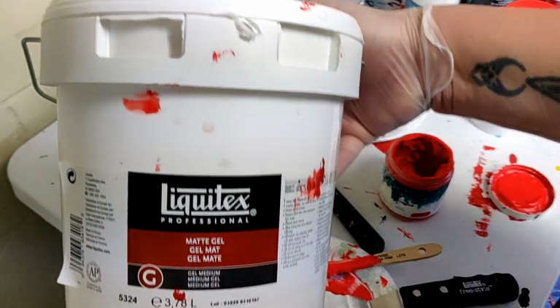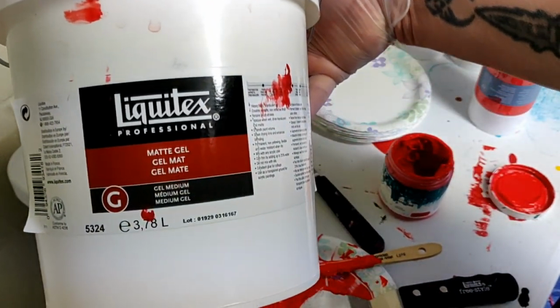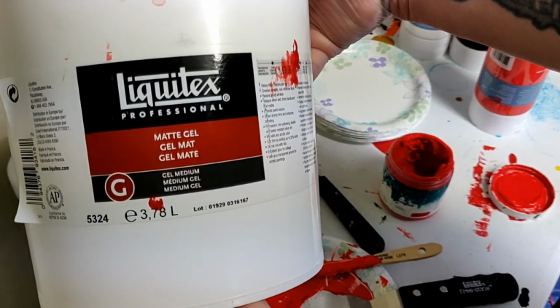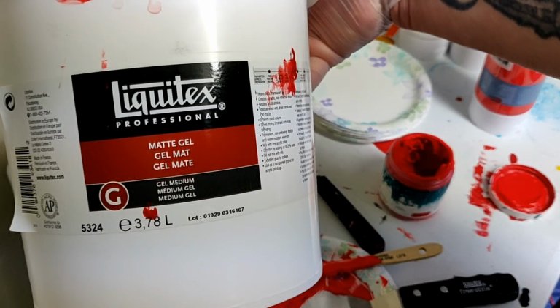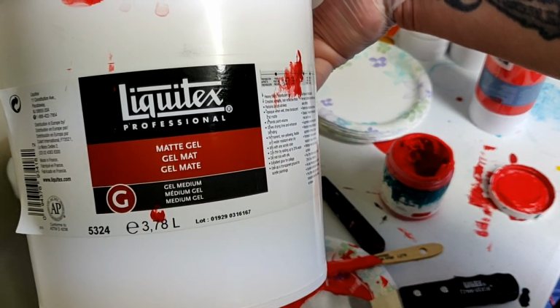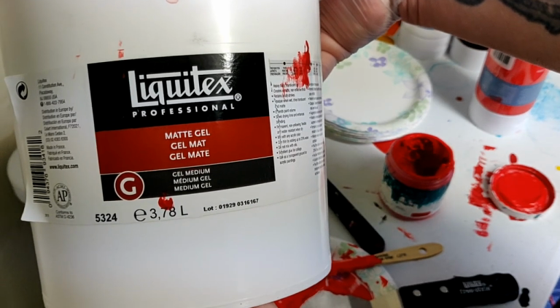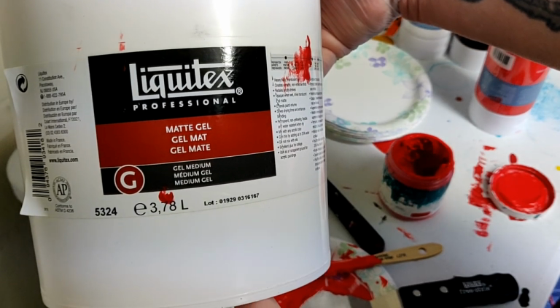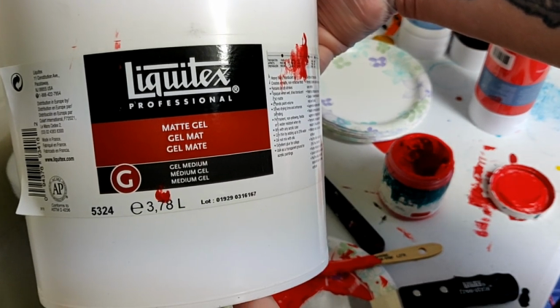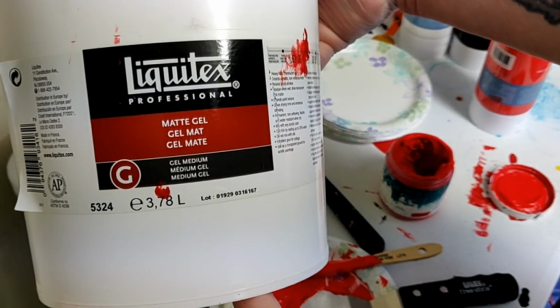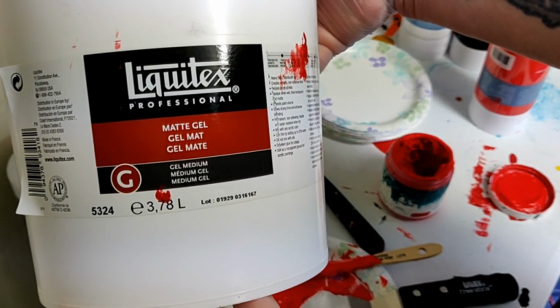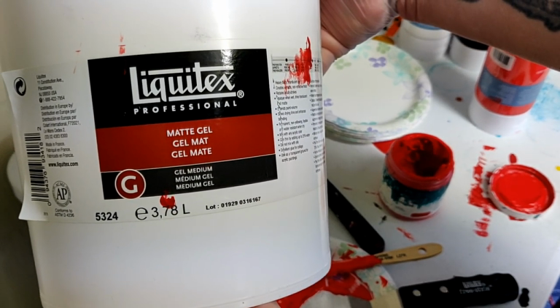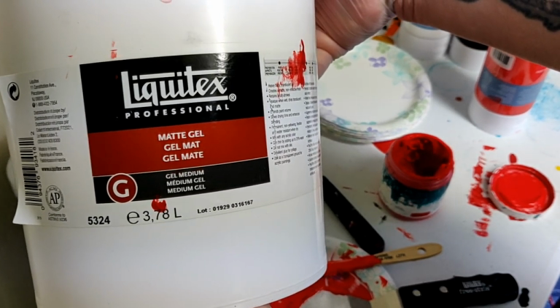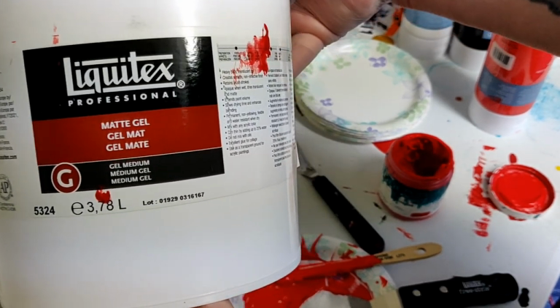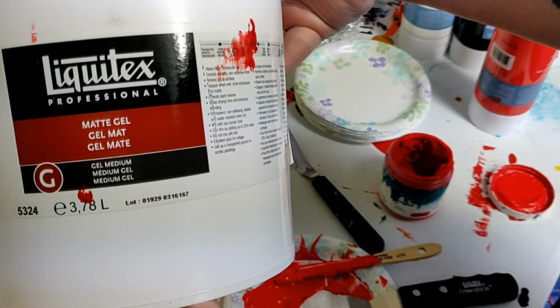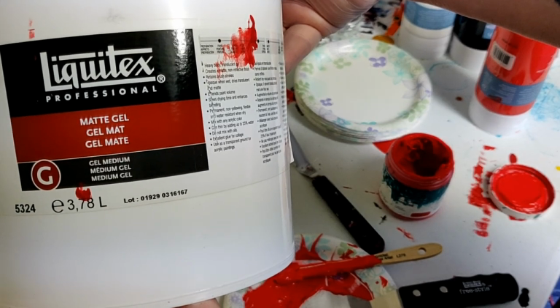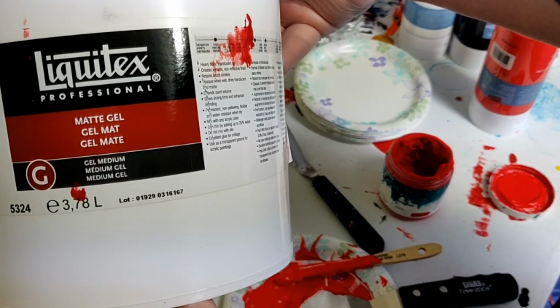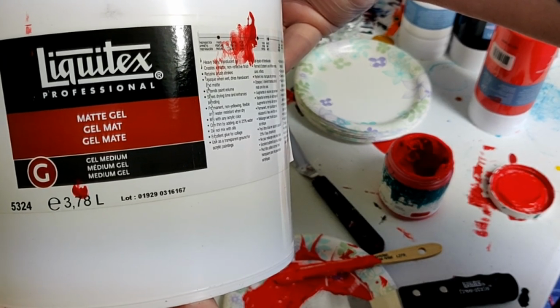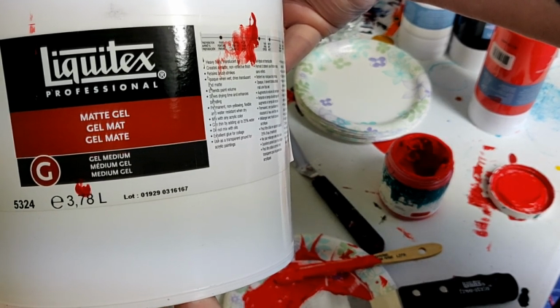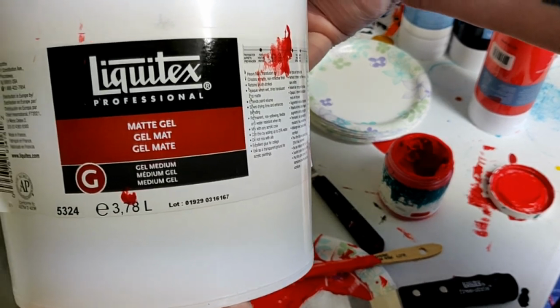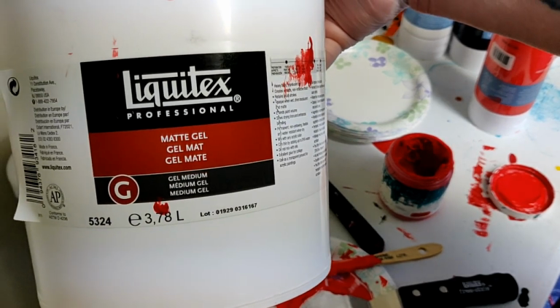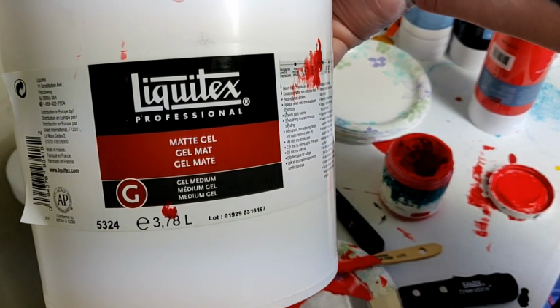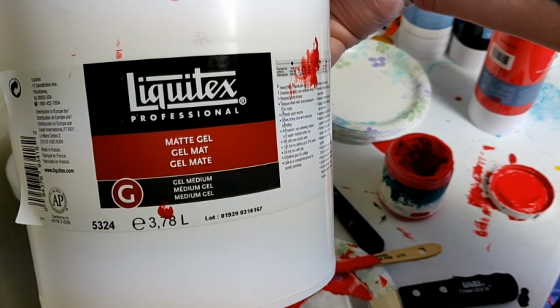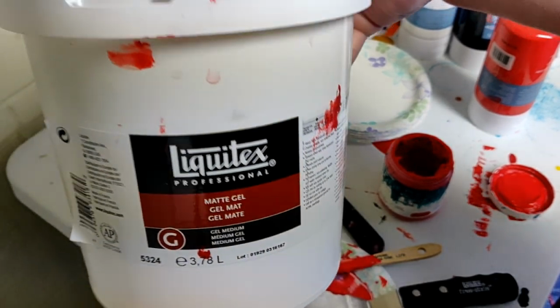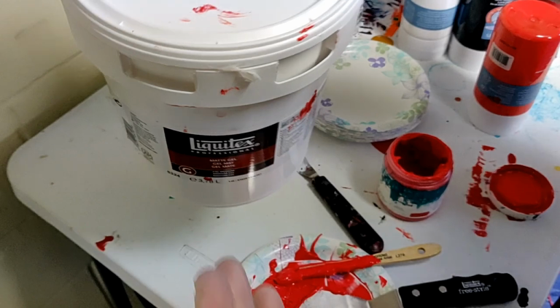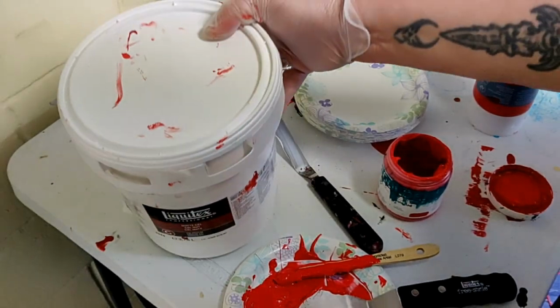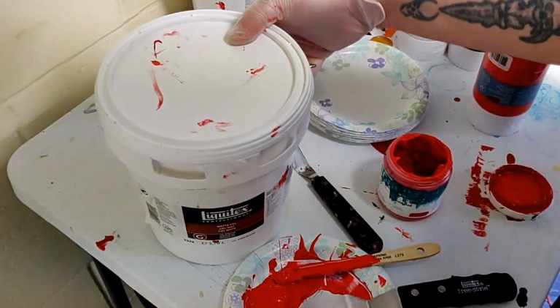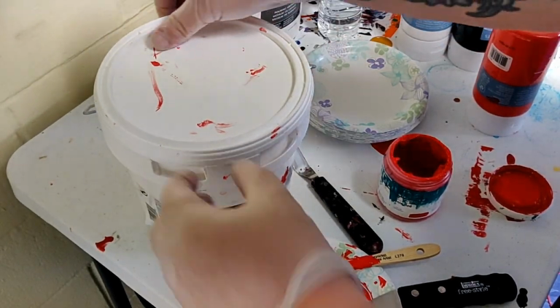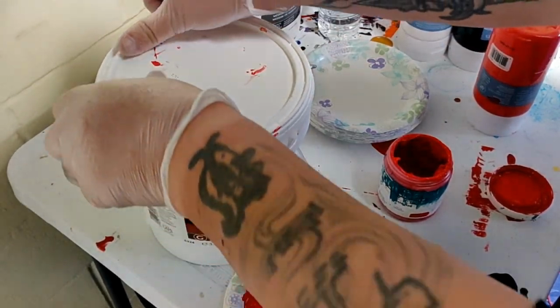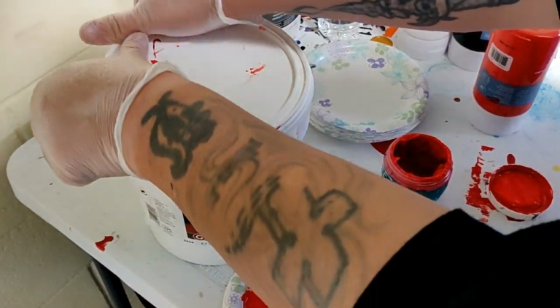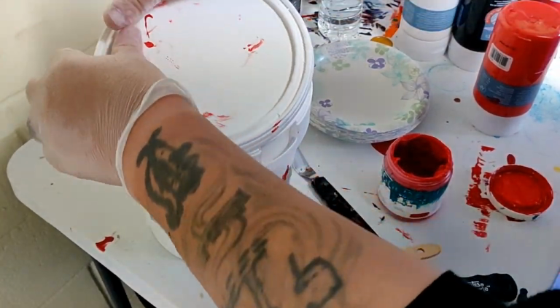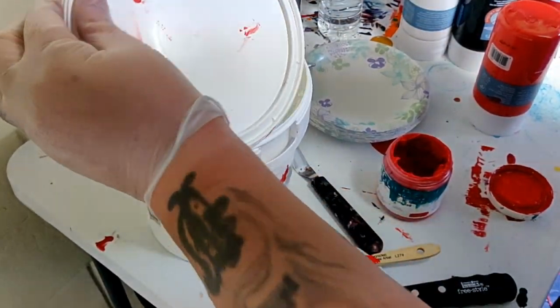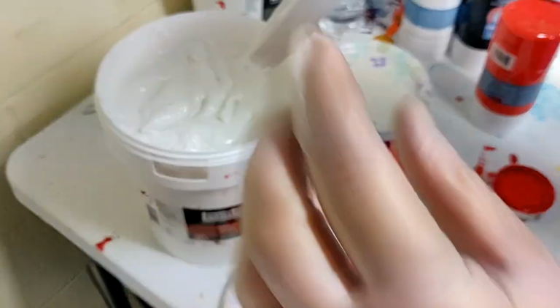Go get yourself a bucket of this stuff — Liquitex Gel, Matte Gel. You can get glossy gel too, but this is Matte Gel Medium. This is what it is — it's just a big bucket of medium.